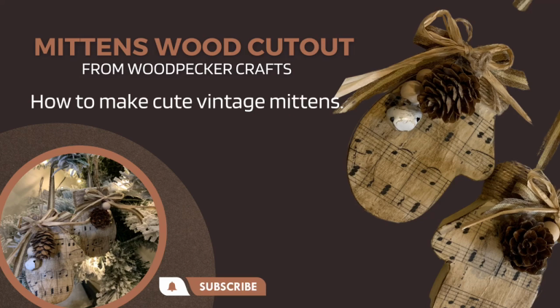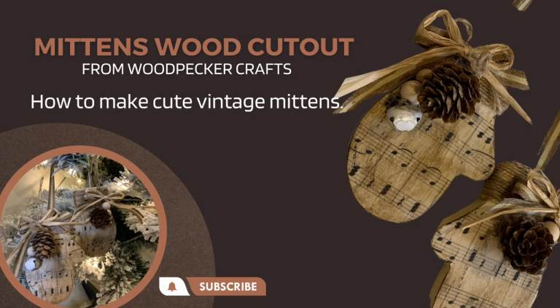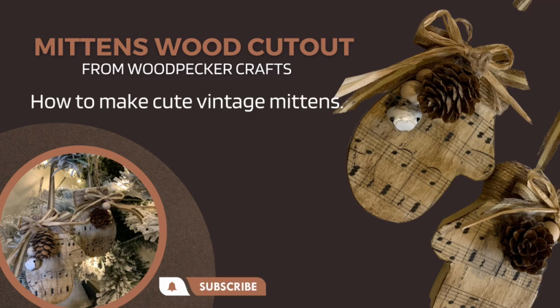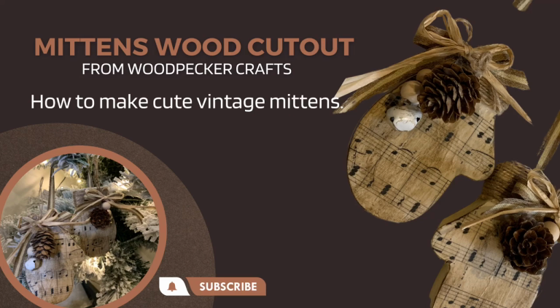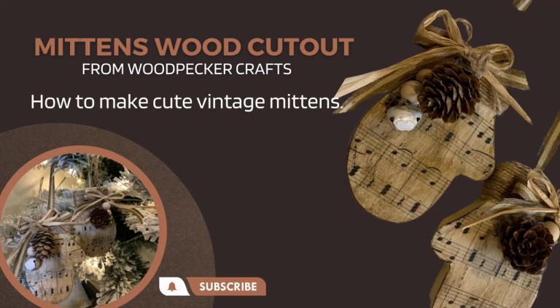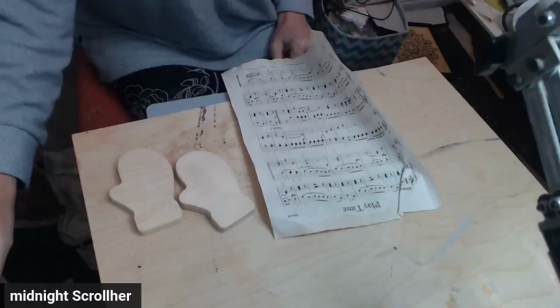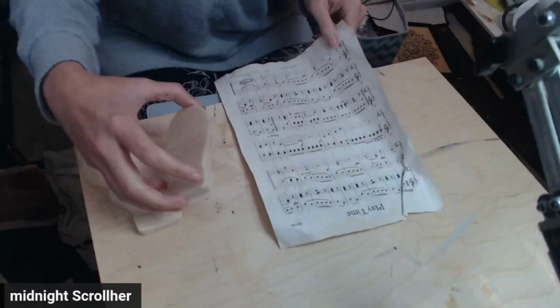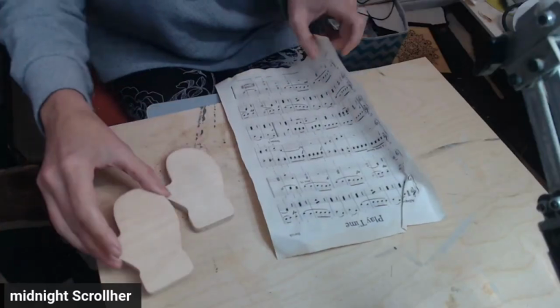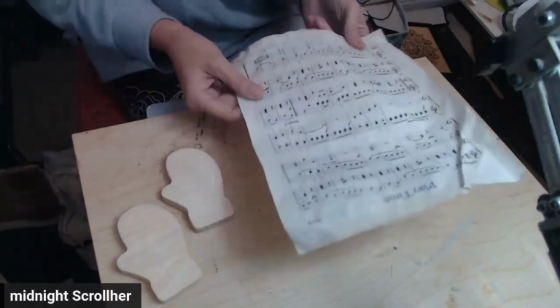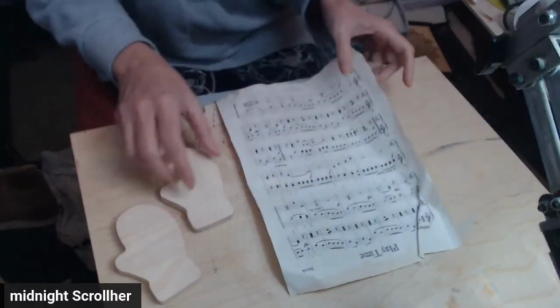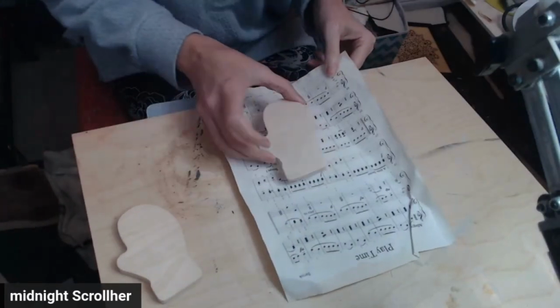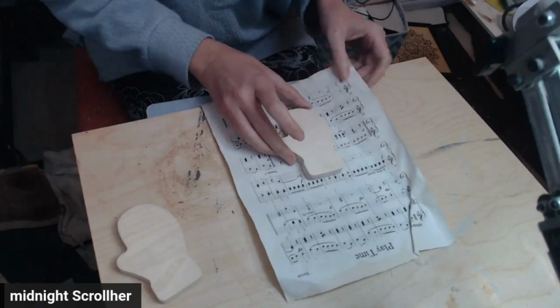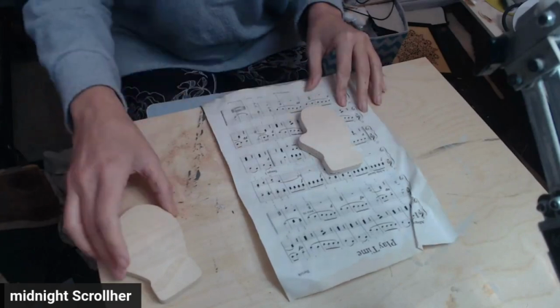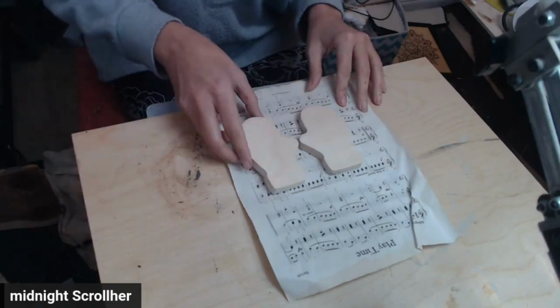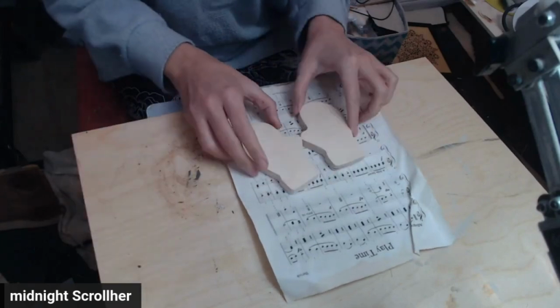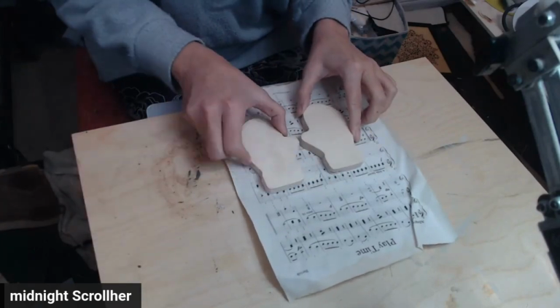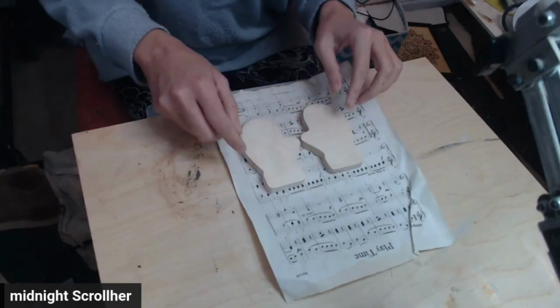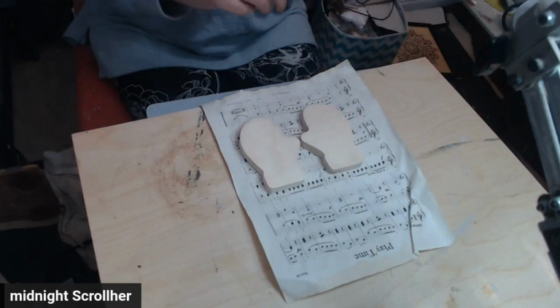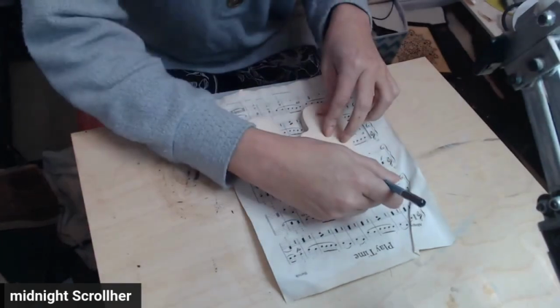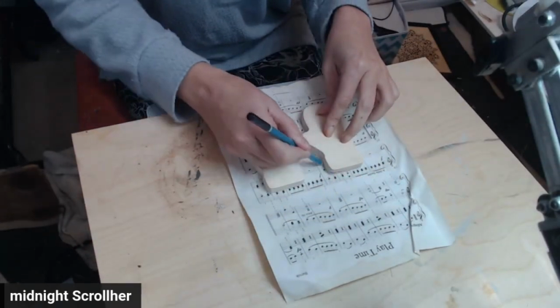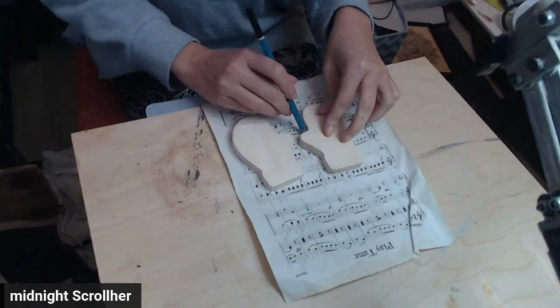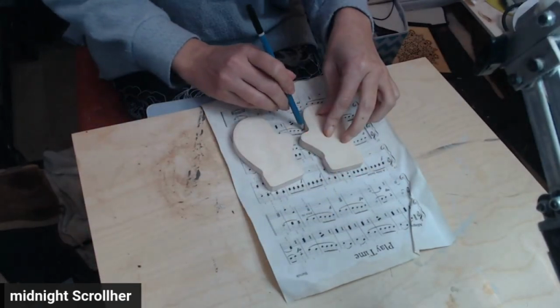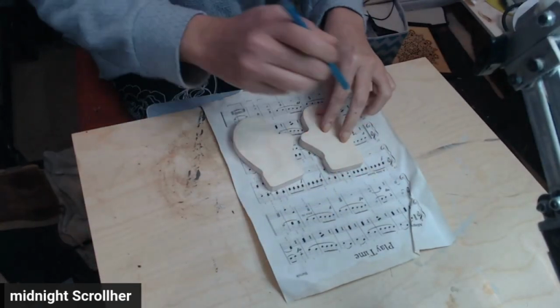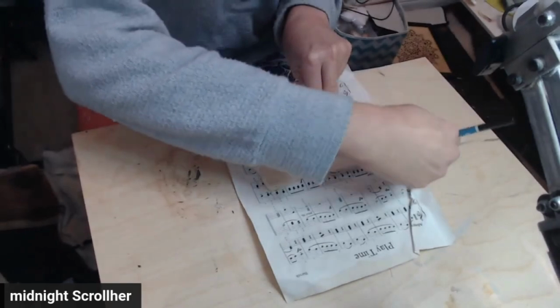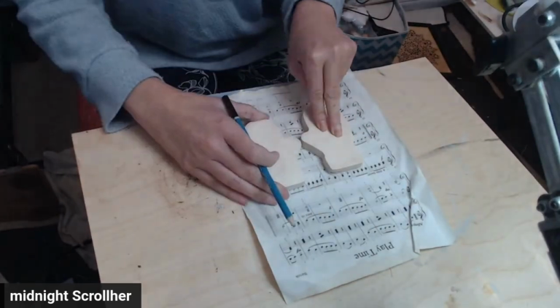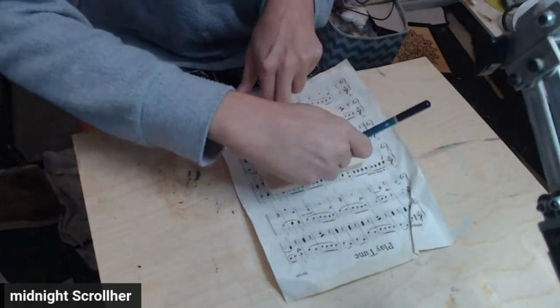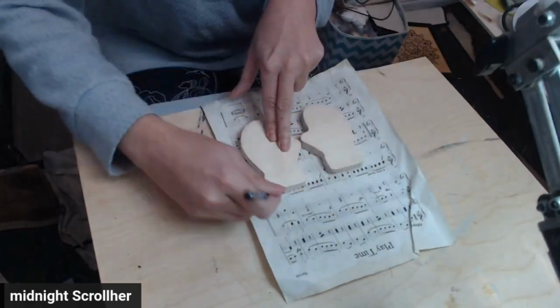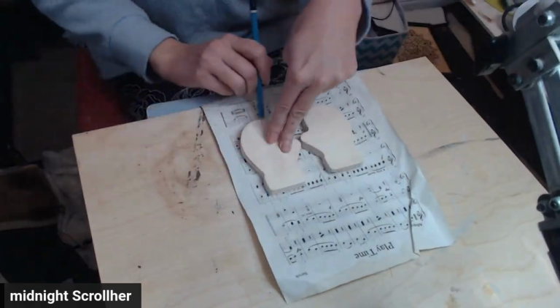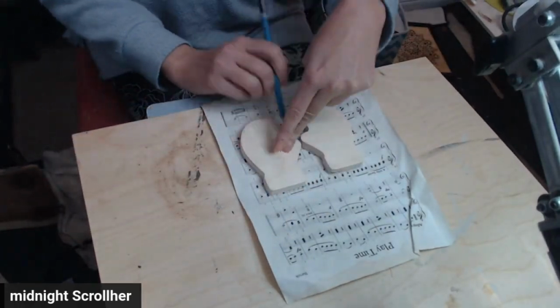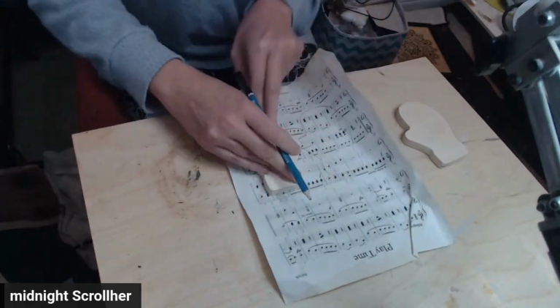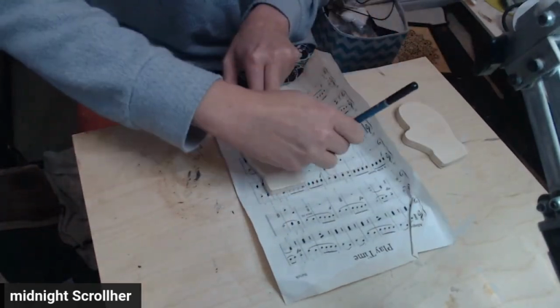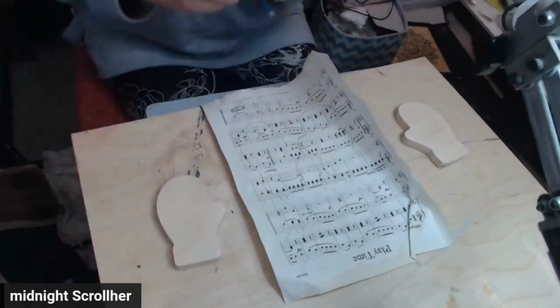Hey, welcome to the channel. Today we are going to make these really cute mittens. I went a little bit vintage and they are from Woodpecker's Crafts — I'll have a link in the description. I hope you enjoy this video.